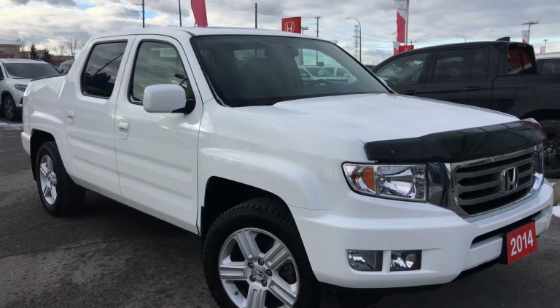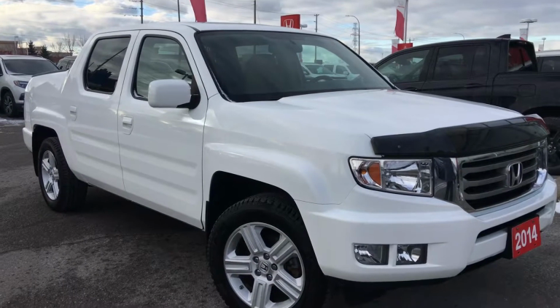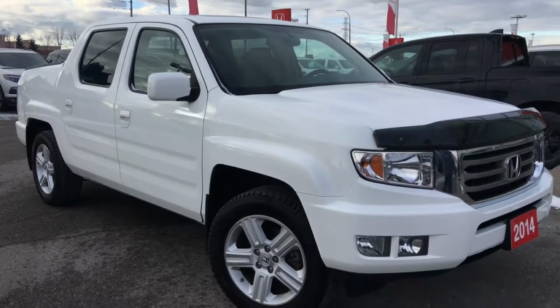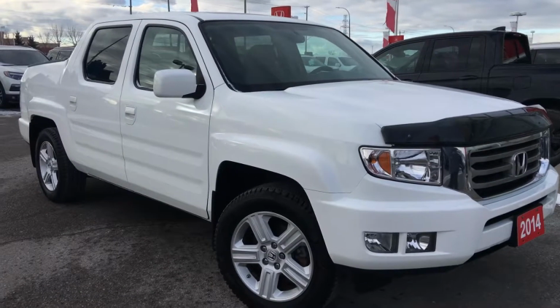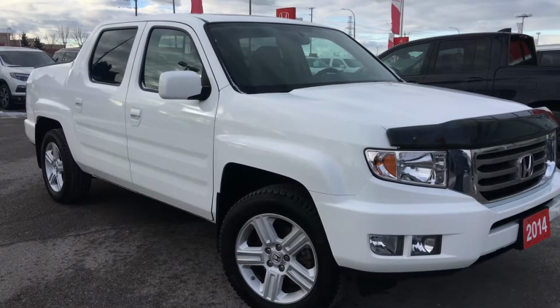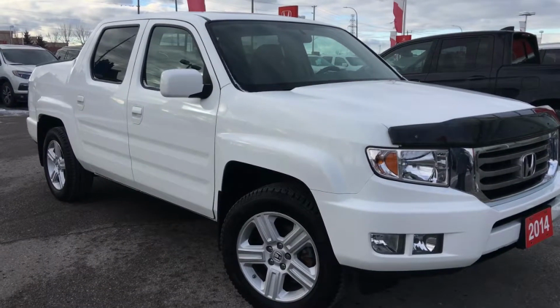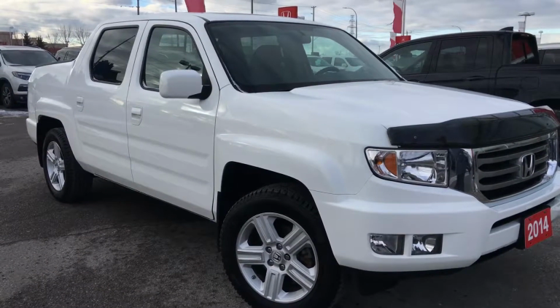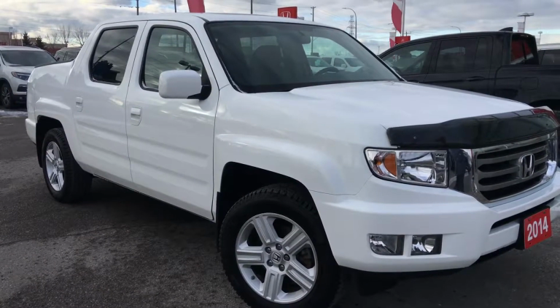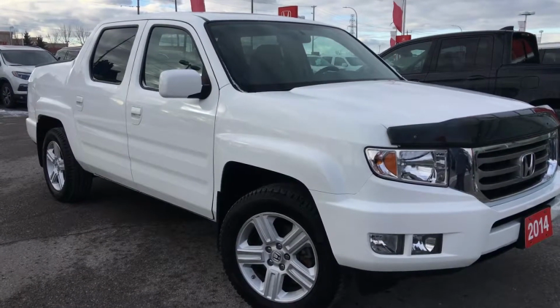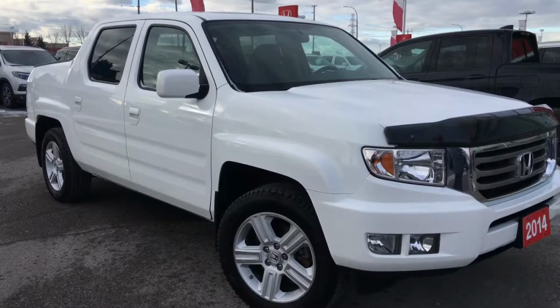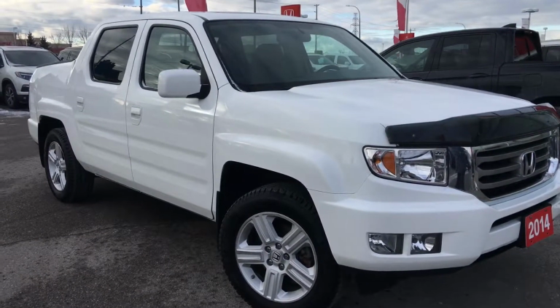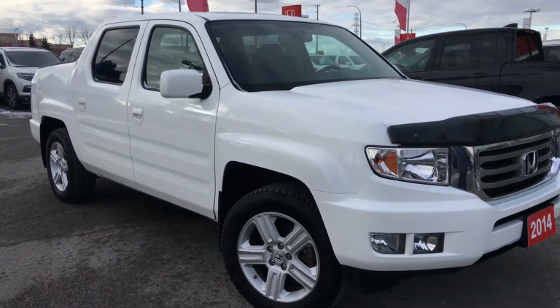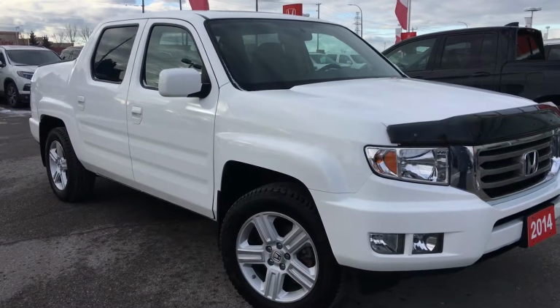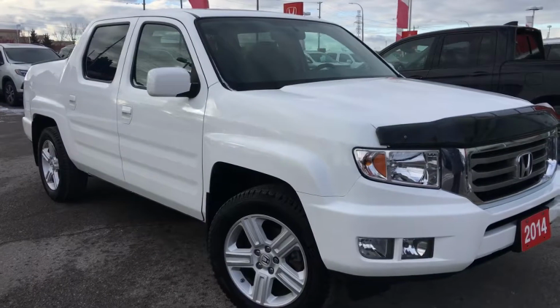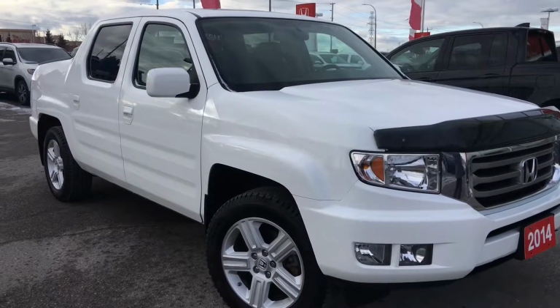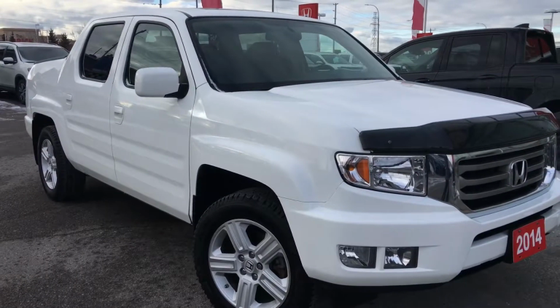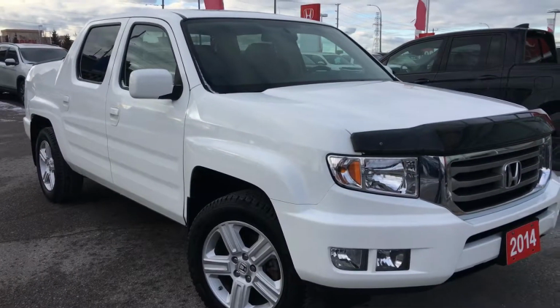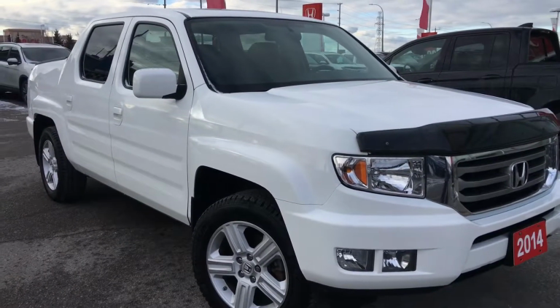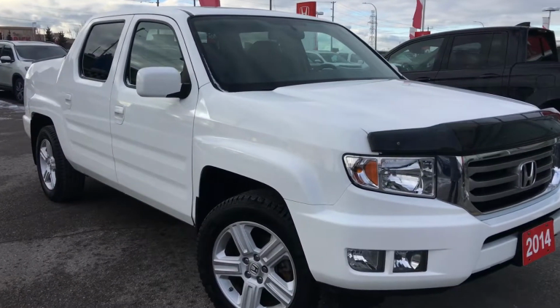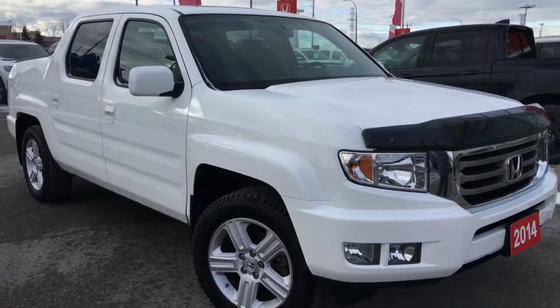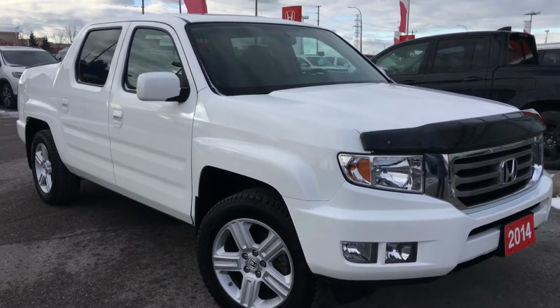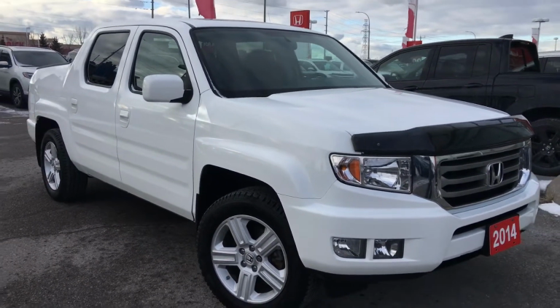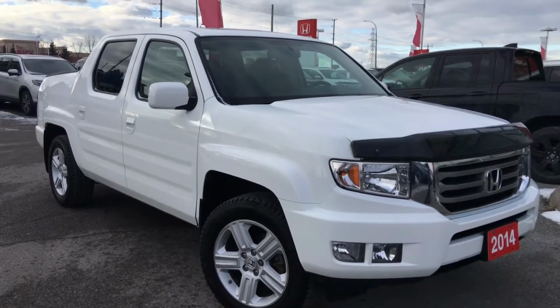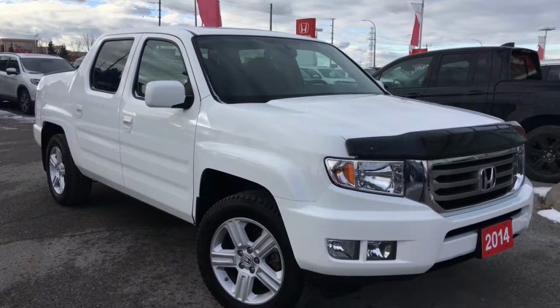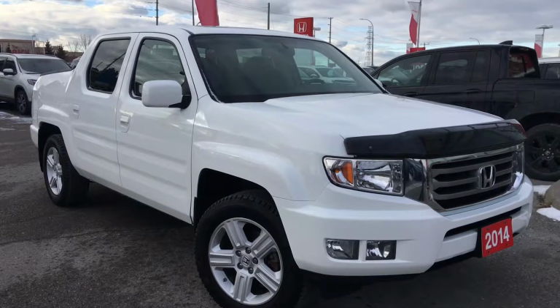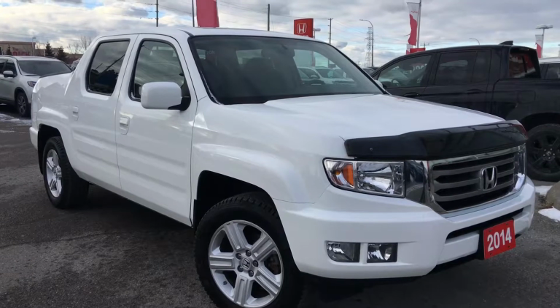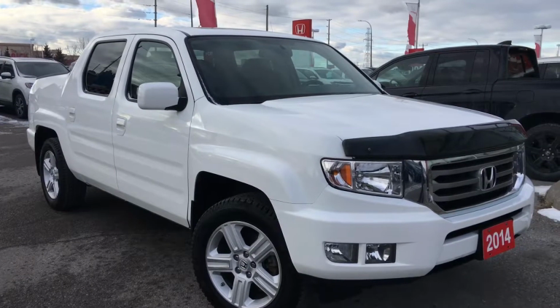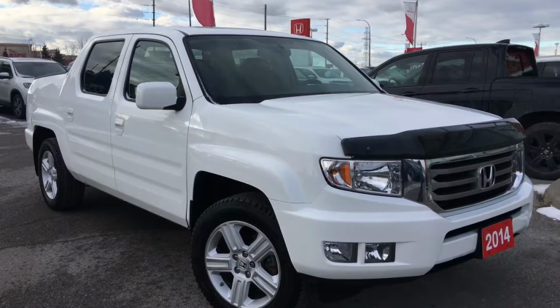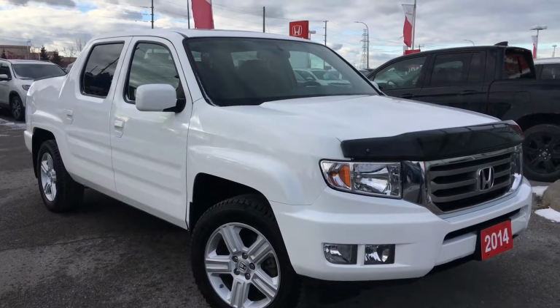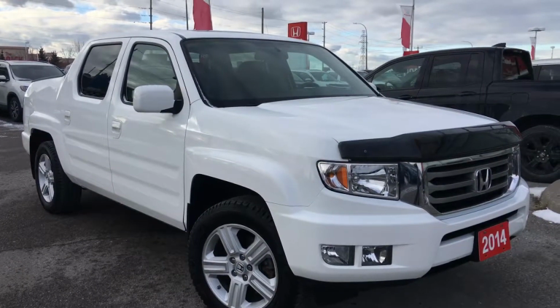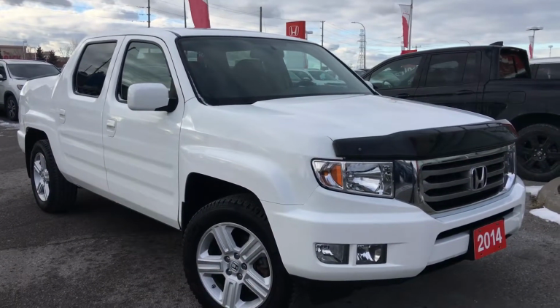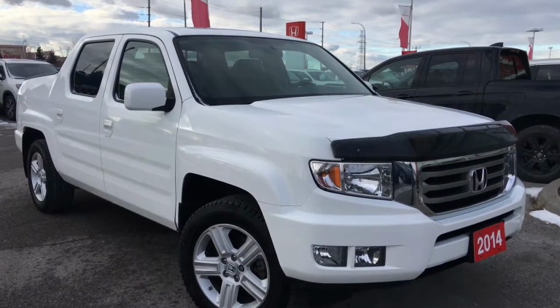Hello and welcome. I'm Courtney Burgess and I'm here at Whitby Oshawa Honda where we've got city deals with a country feel. Today we're checking out this beautiful 2014 Honda Ridgeline in the touring trim level in a gorgeous taffeta white finish.